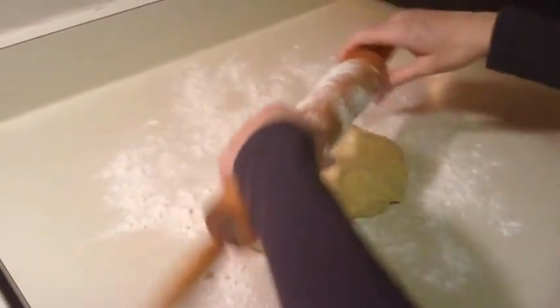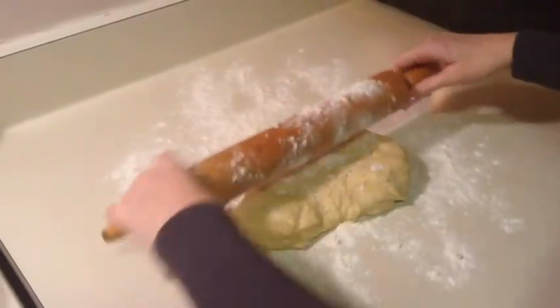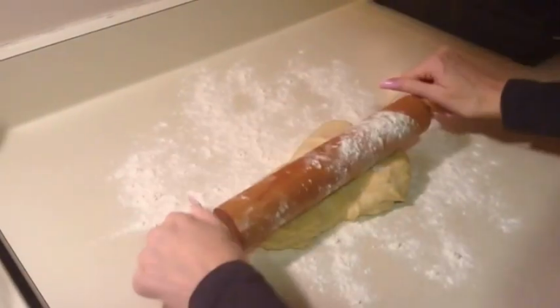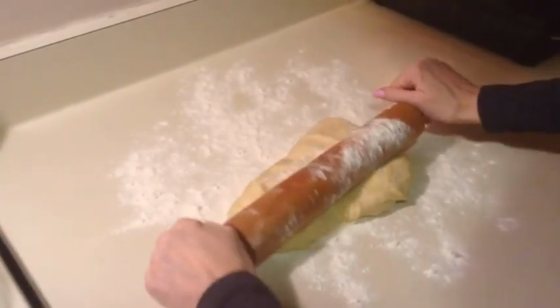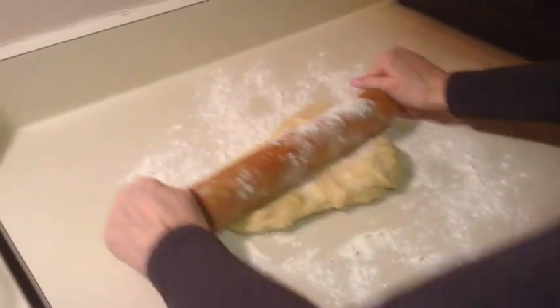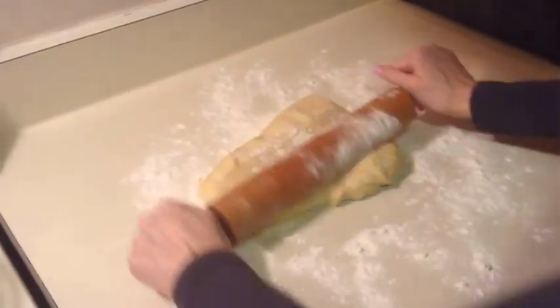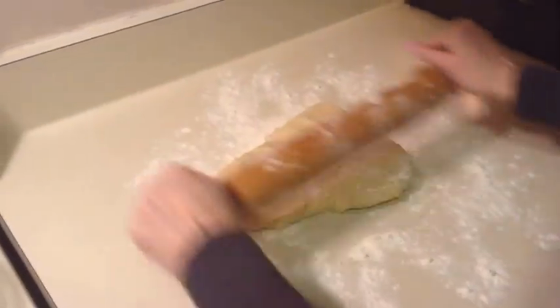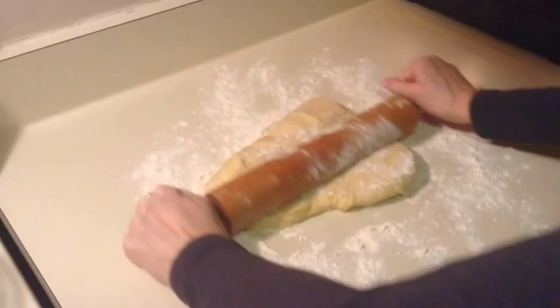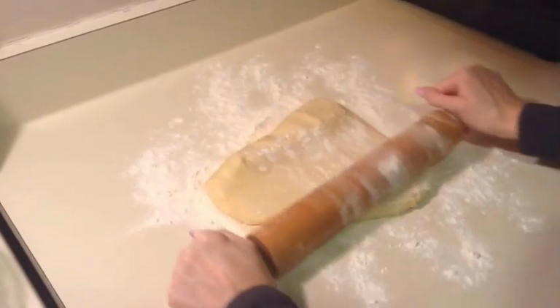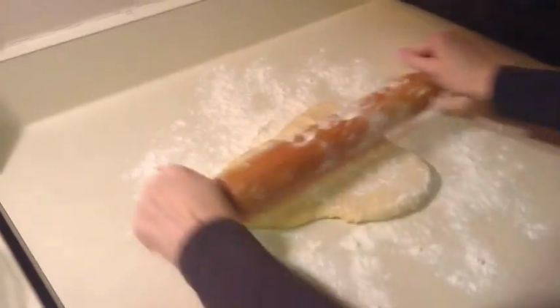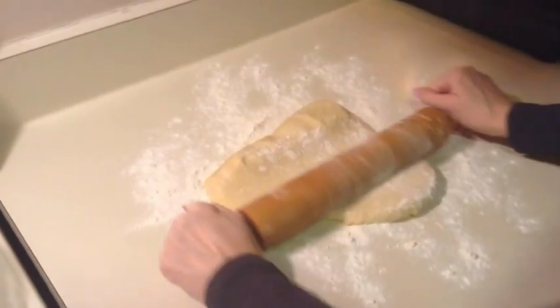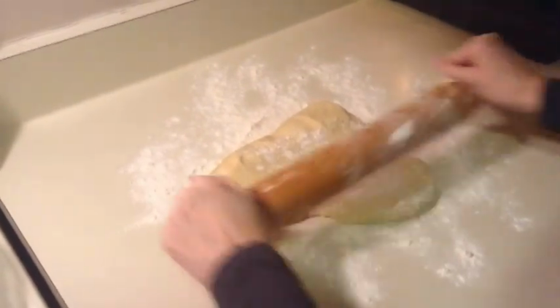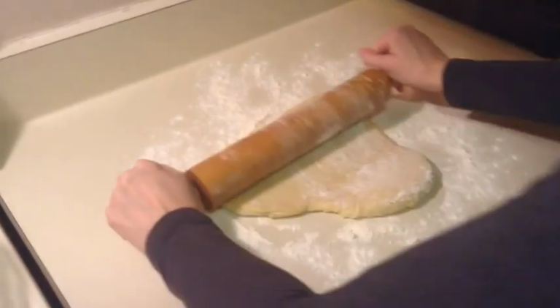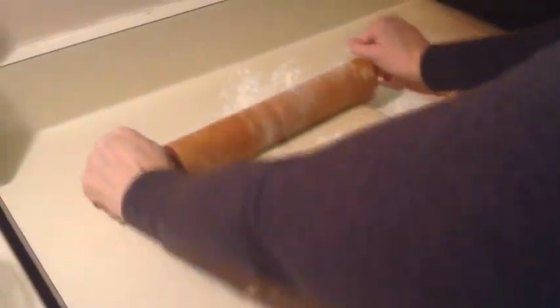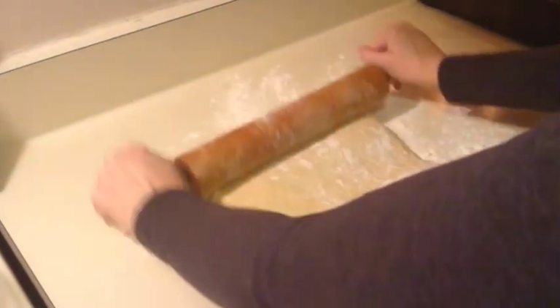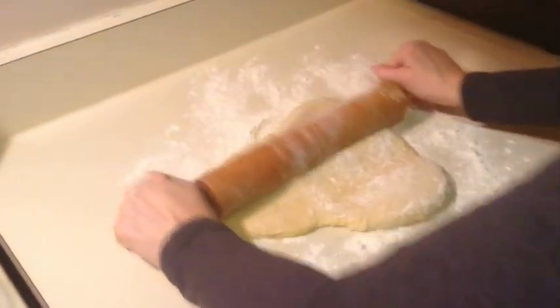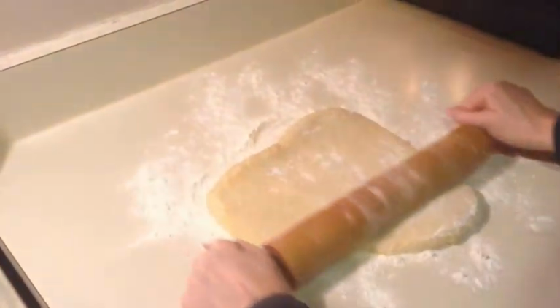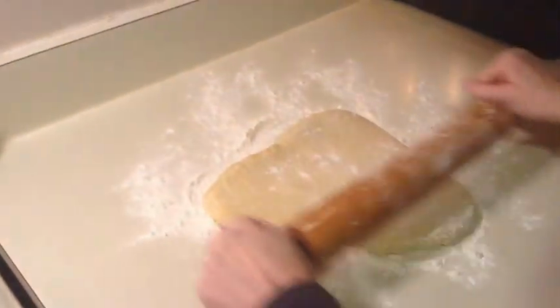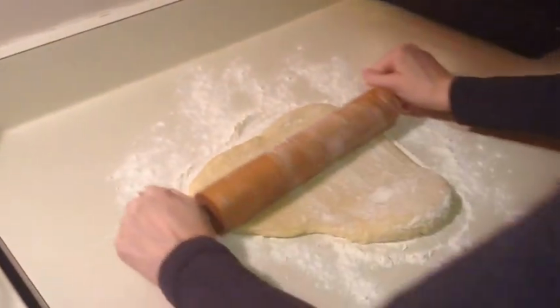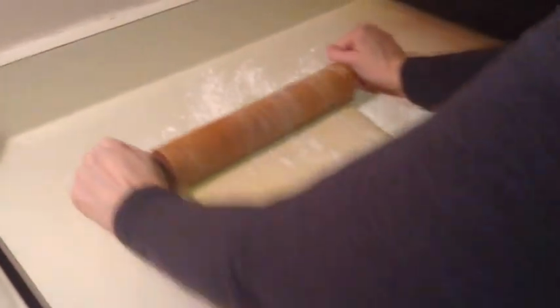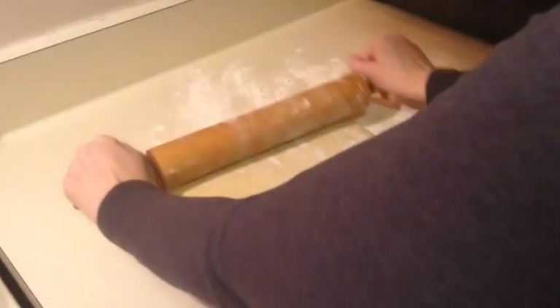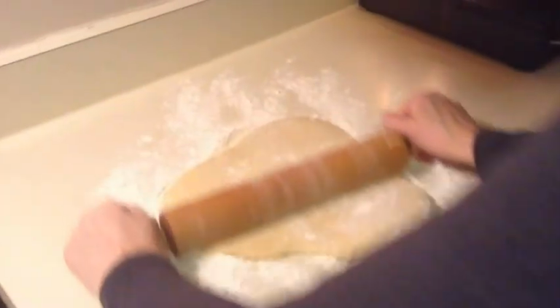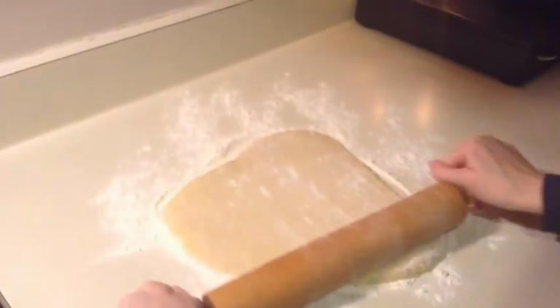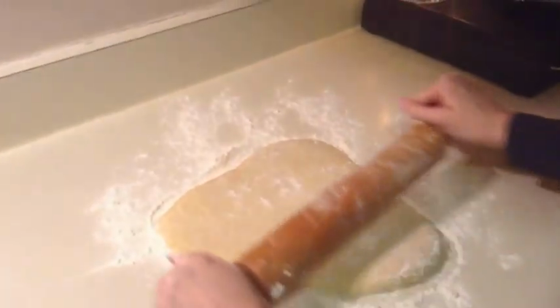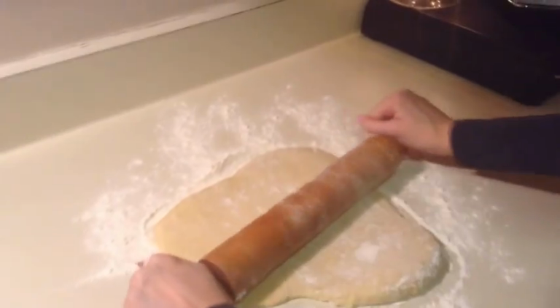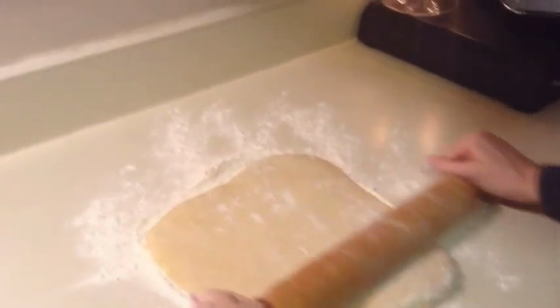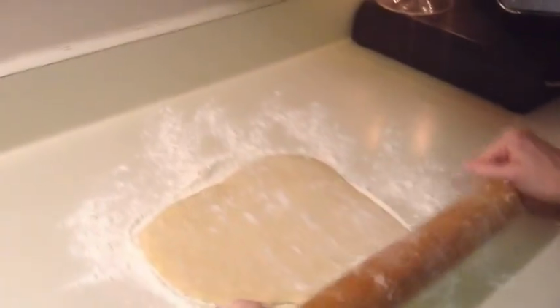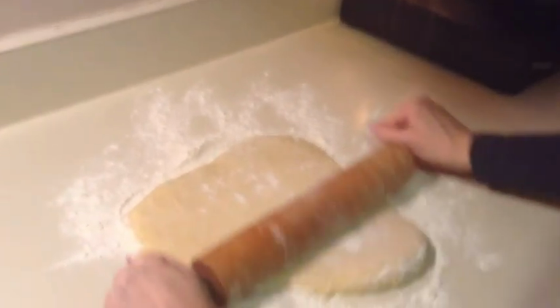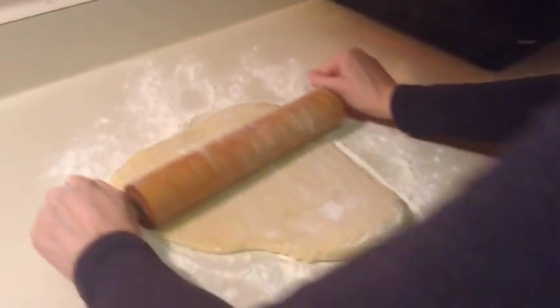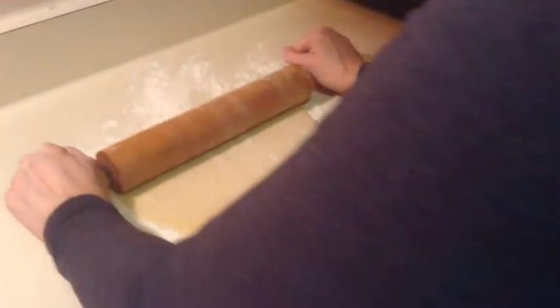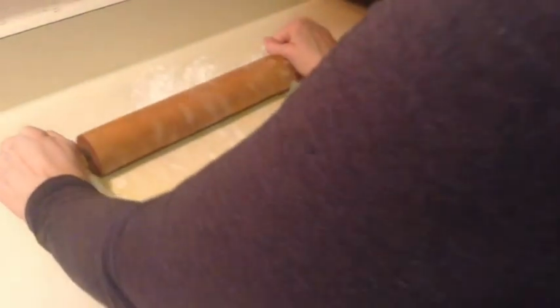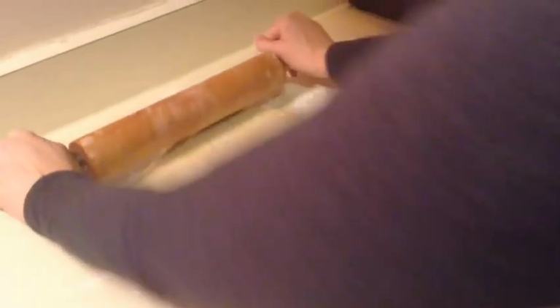So I'm going to put this on here and start to roll this out. You're going to roll it into a rectangle. I'm going to go ahead and do that and then come back and show you what it looks like when I'm finished.